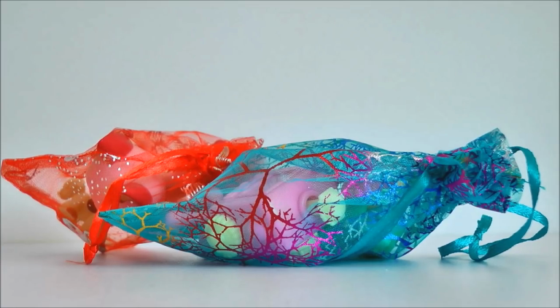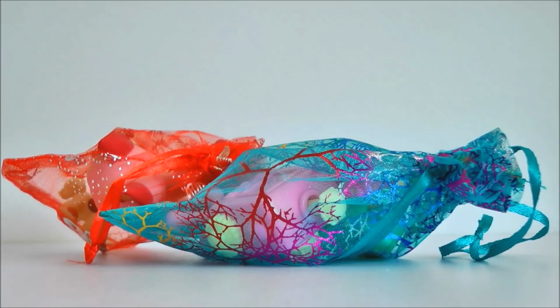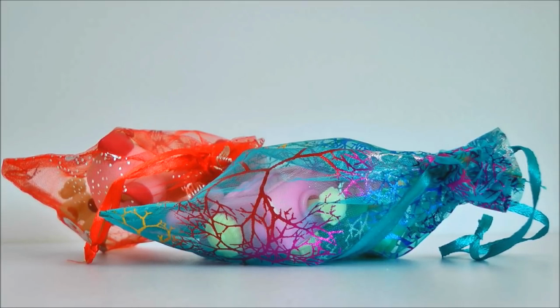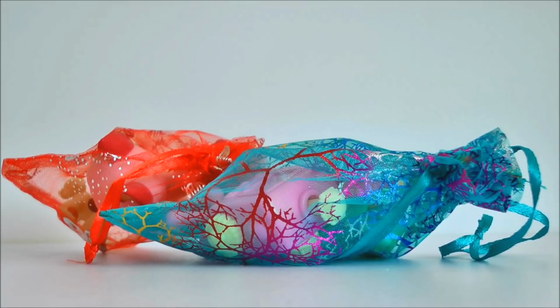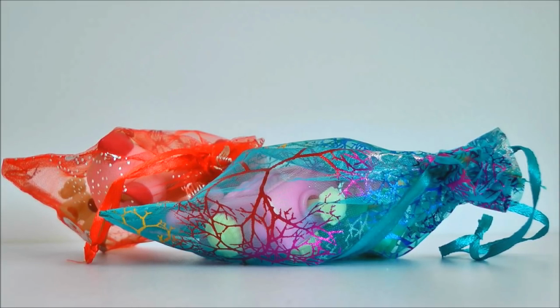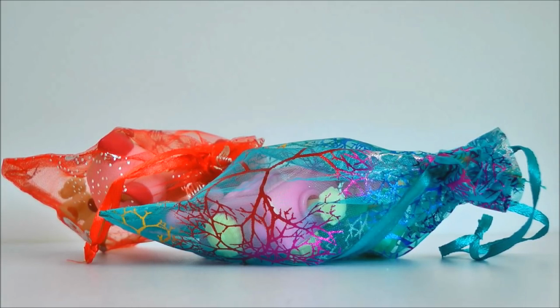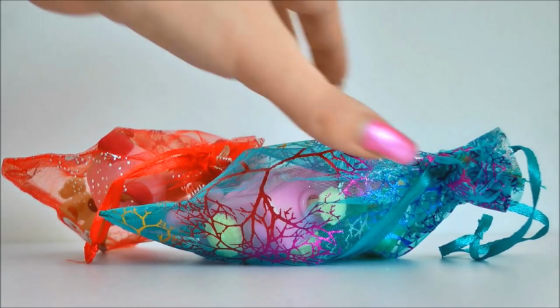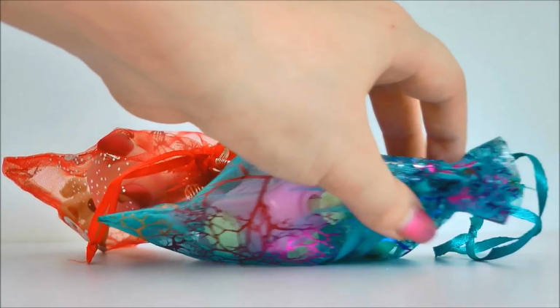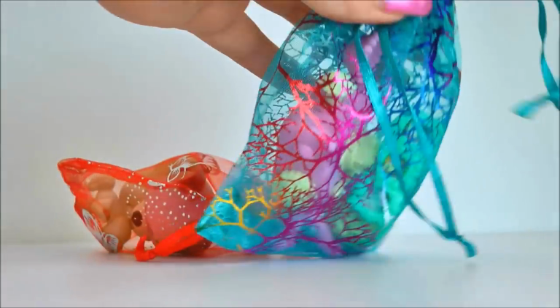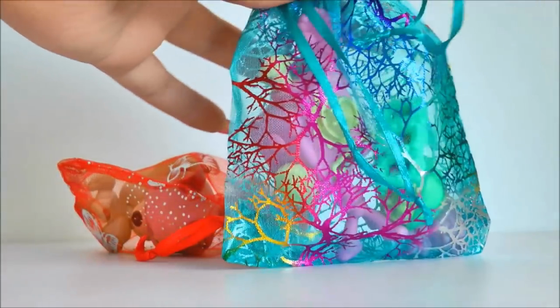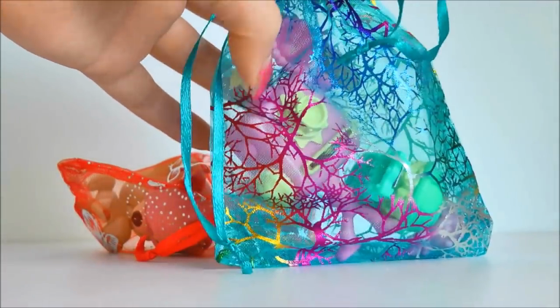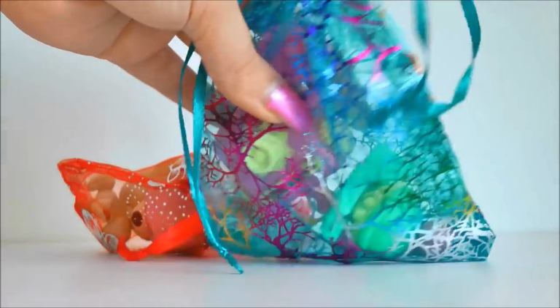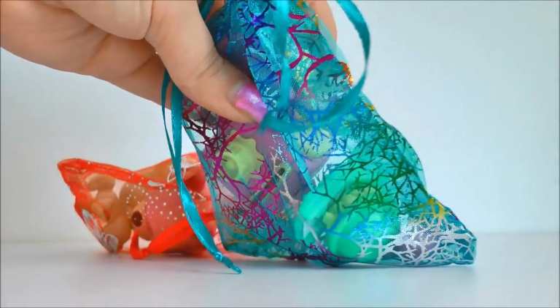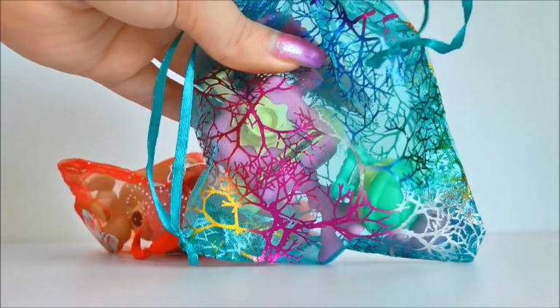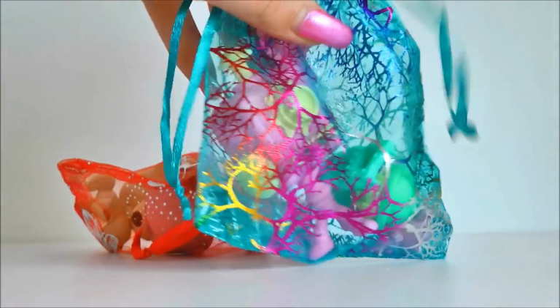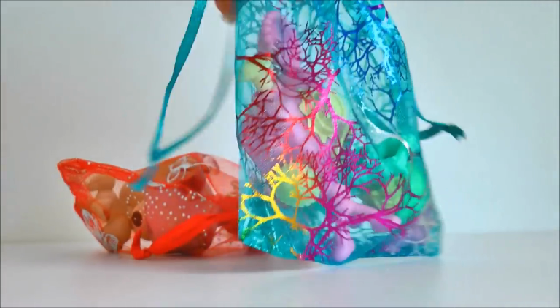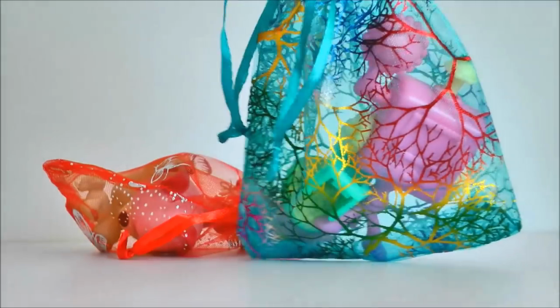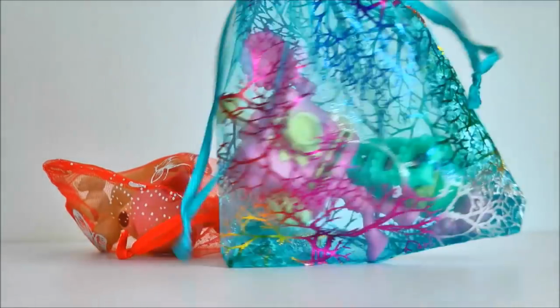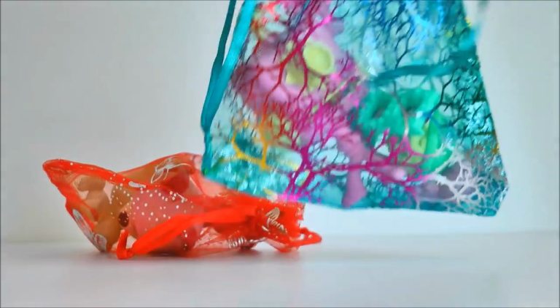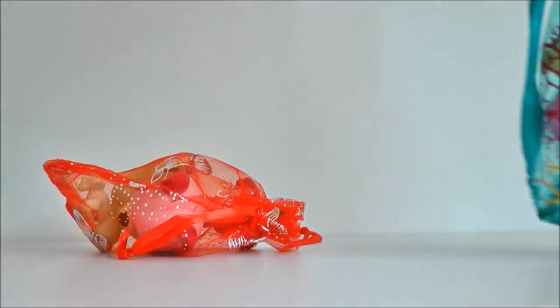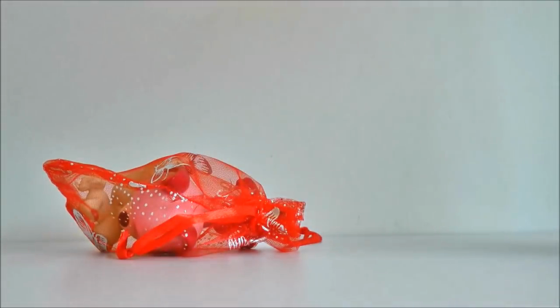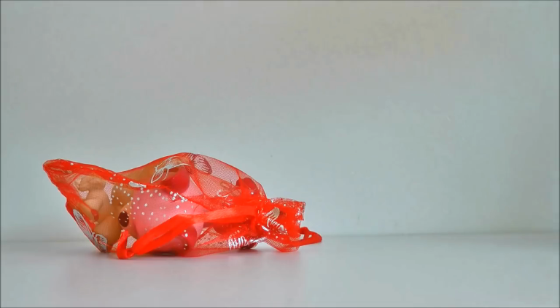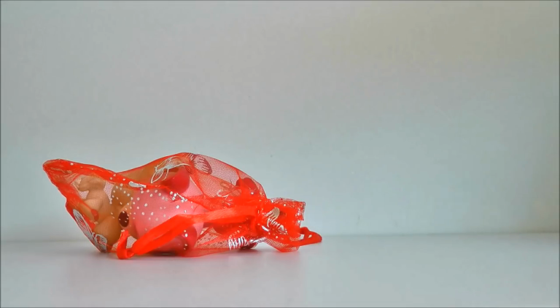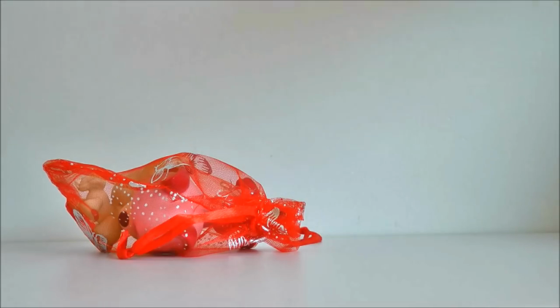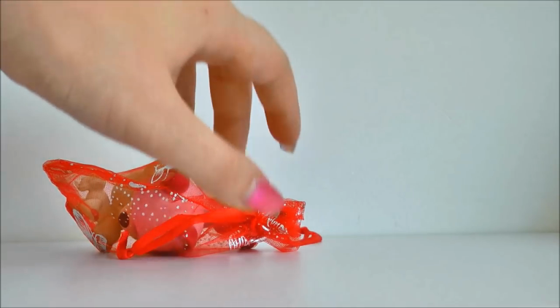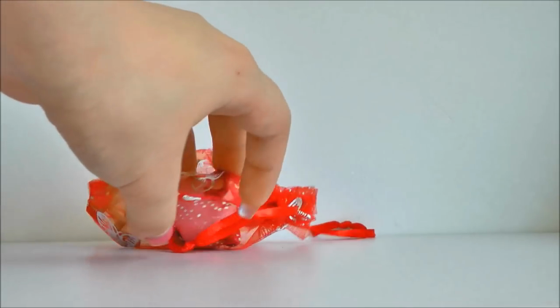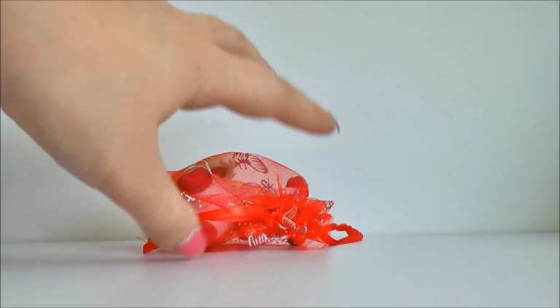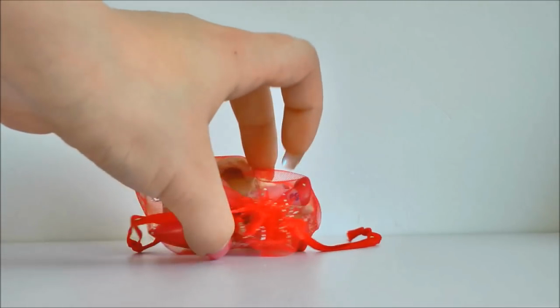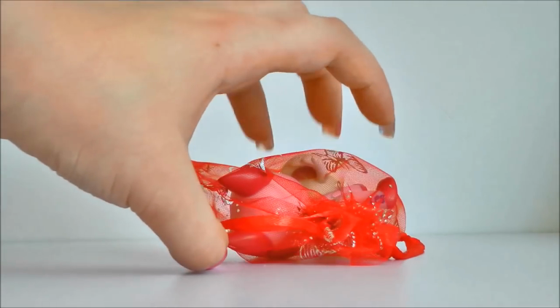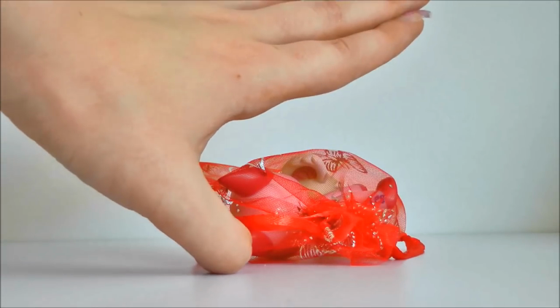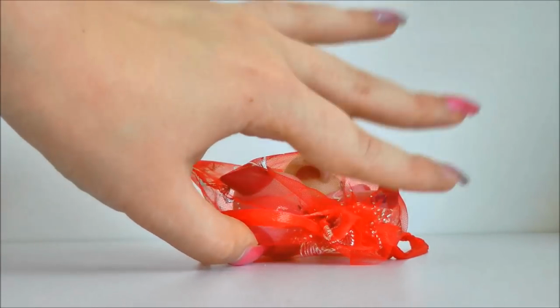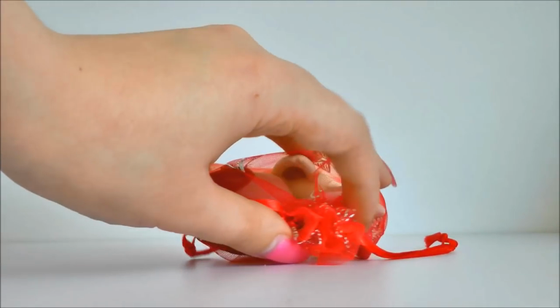Alrighty guys, so we have a blue bag and a red bag. In the blue bag it looks like we have some accessories. I'll get to that in a moment, but we're all here for the pets so let's see what pets we got.